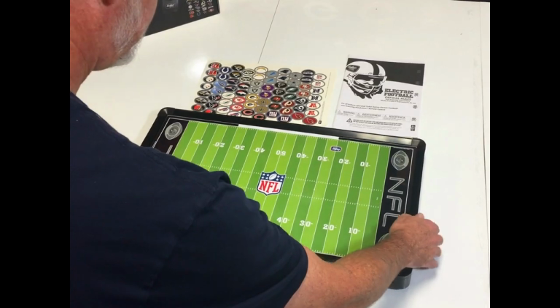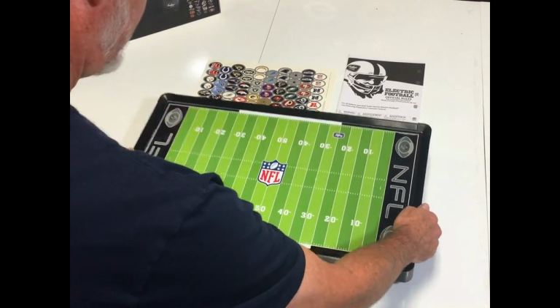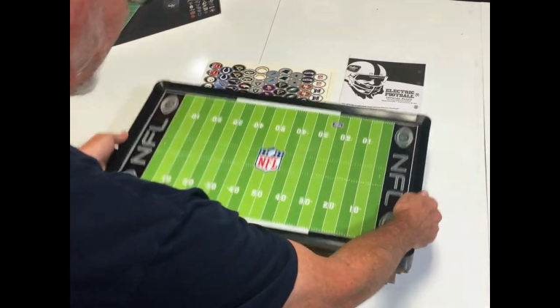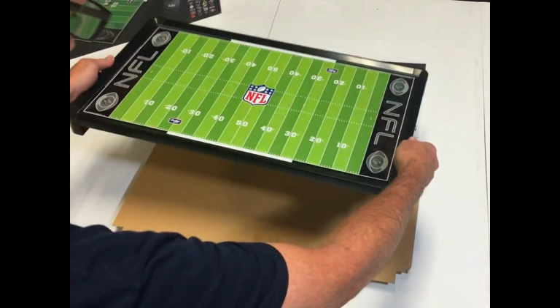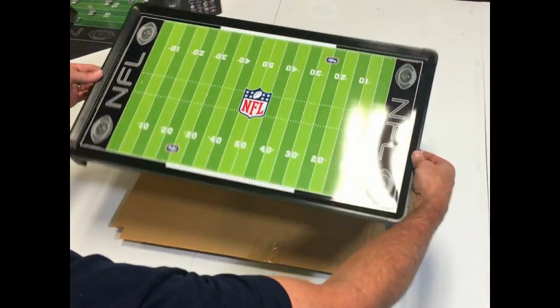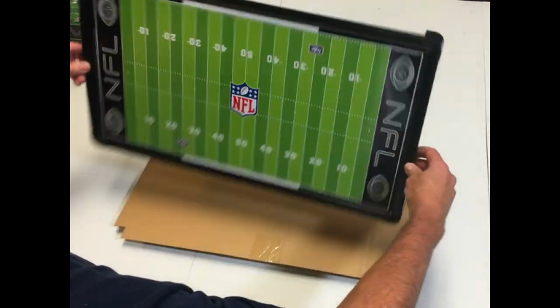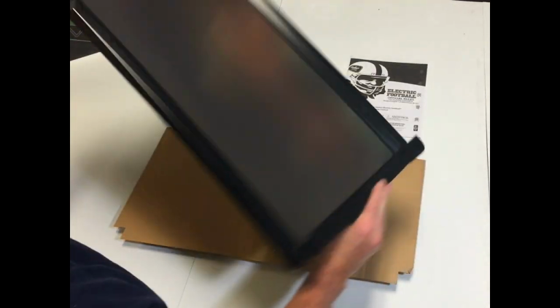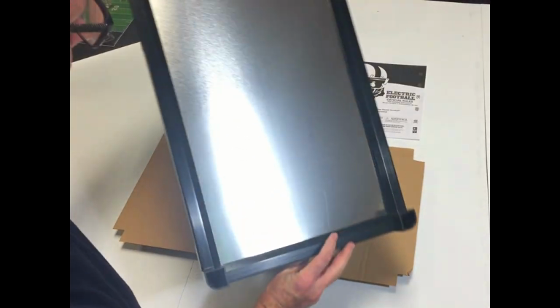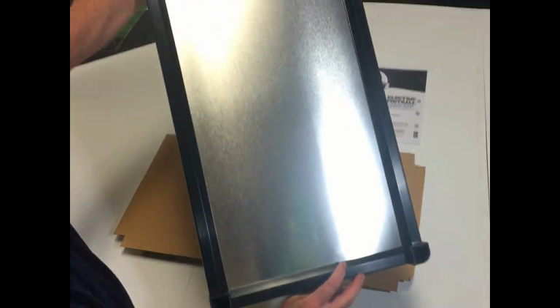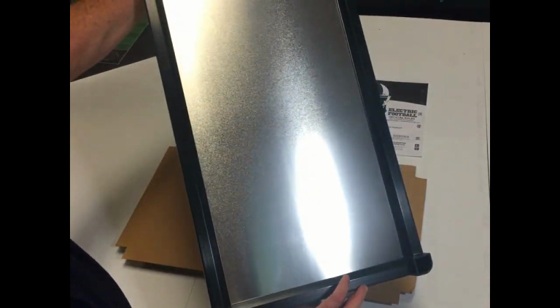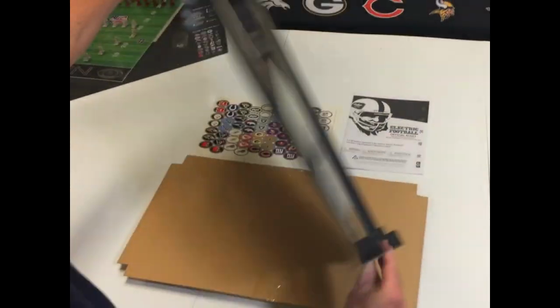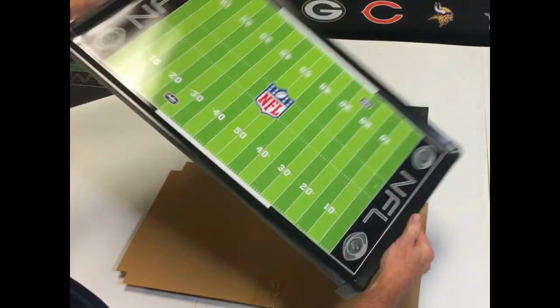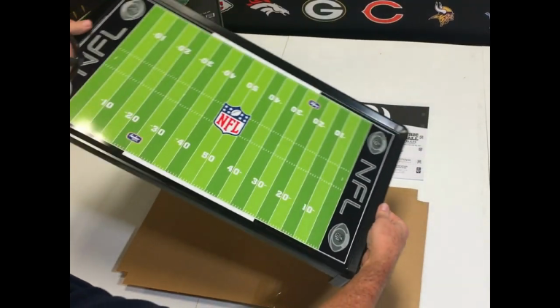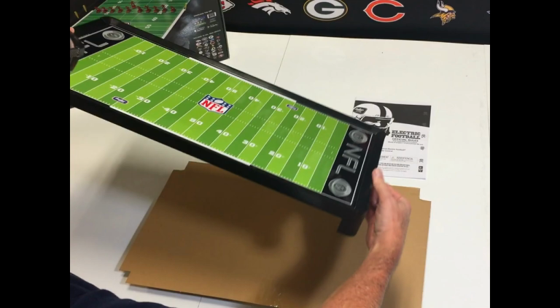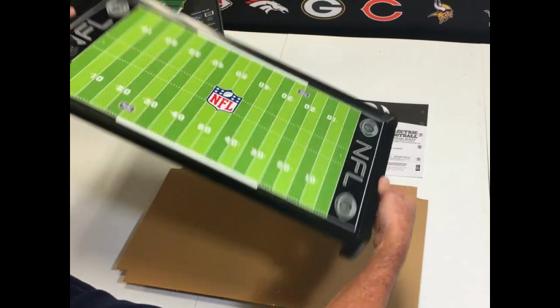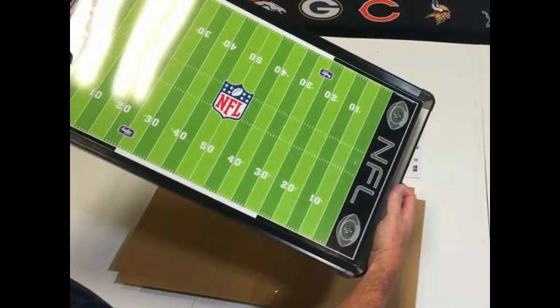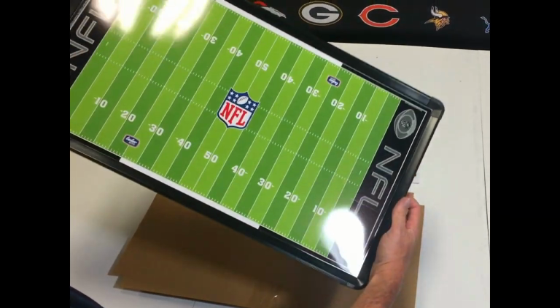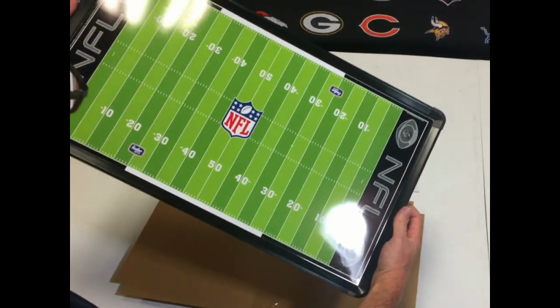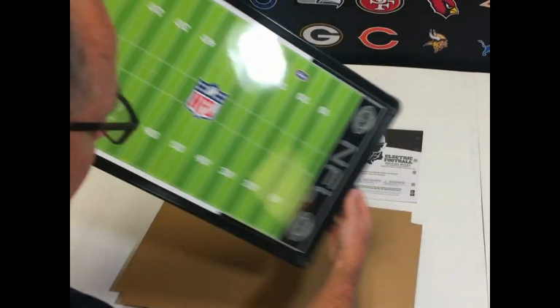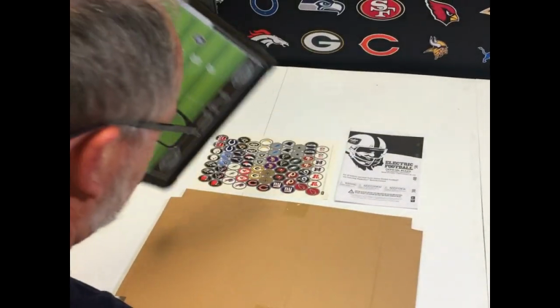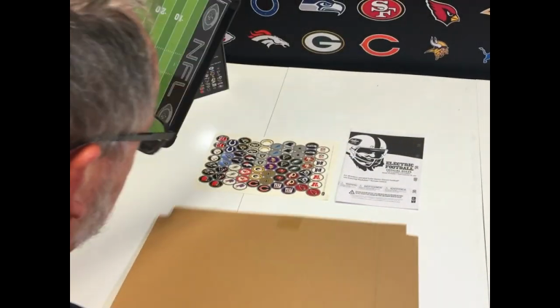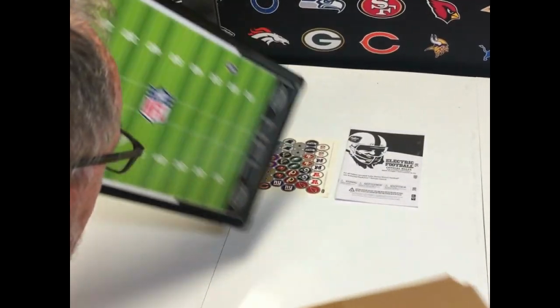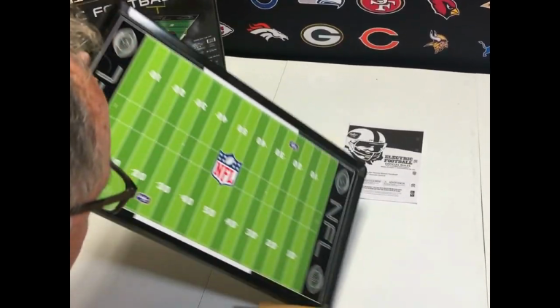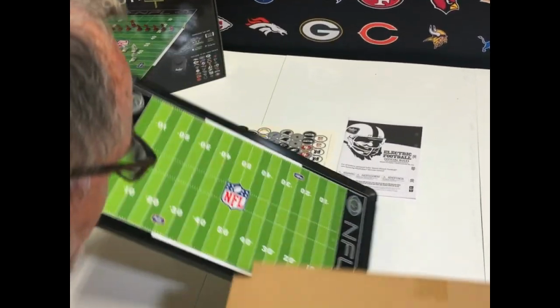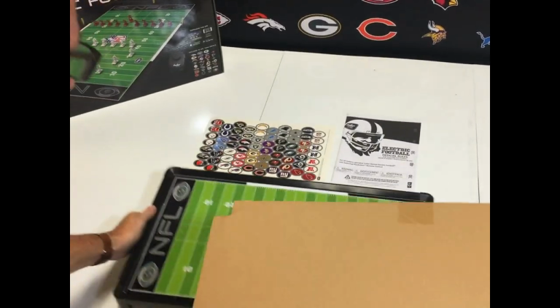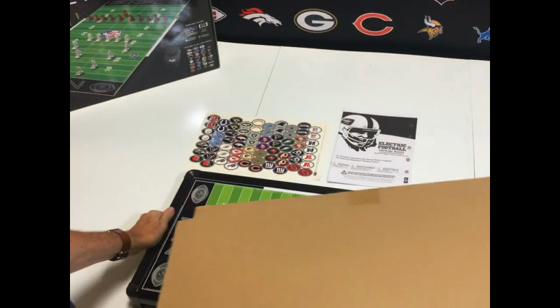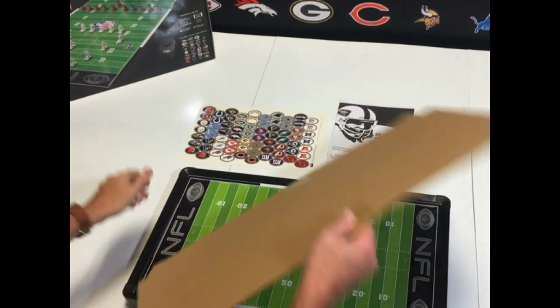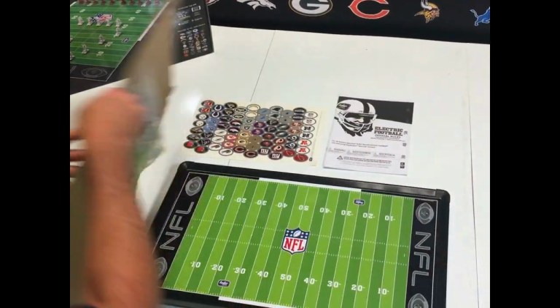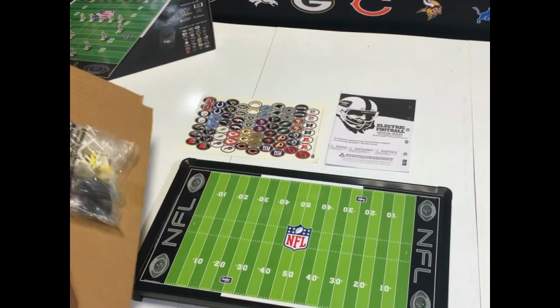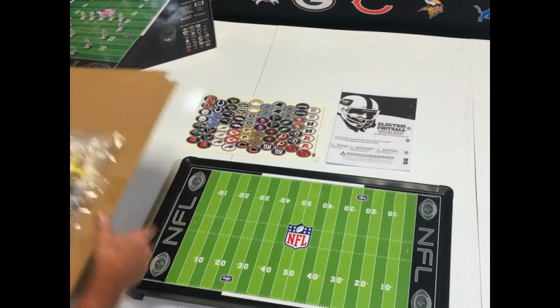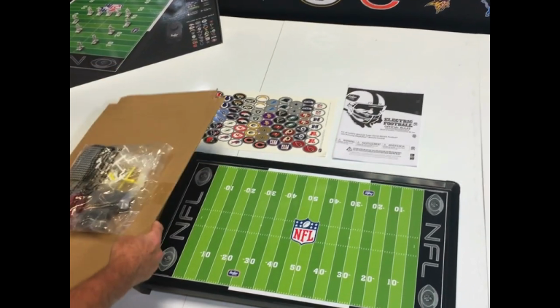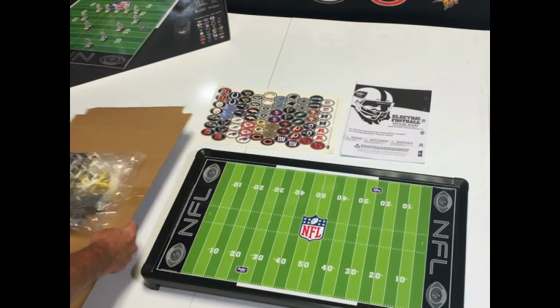I'm going to take this up and show you the back of it — this is what the game looks like. It's a sturdy metal field. Let's put that there and show you what you get inside.